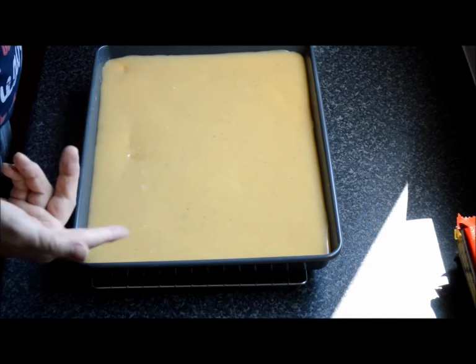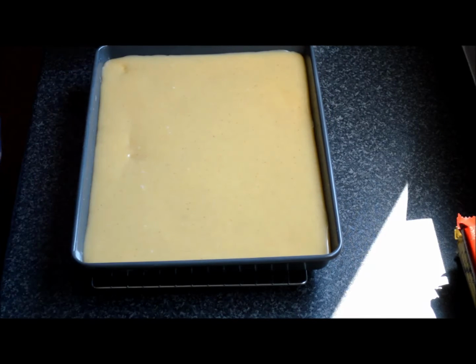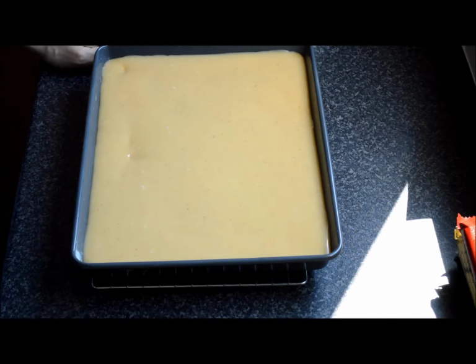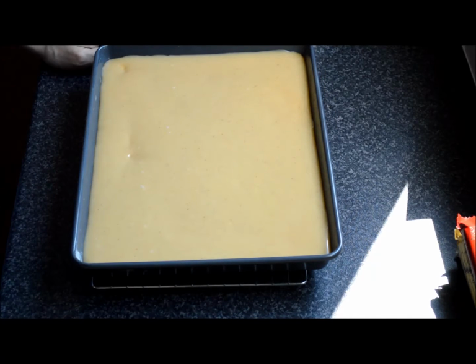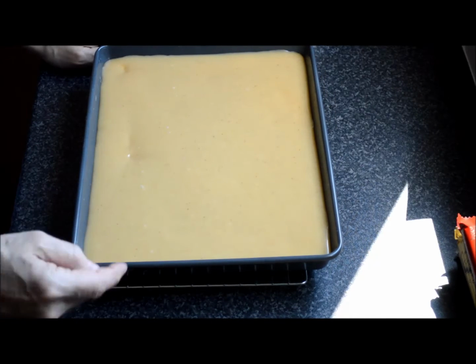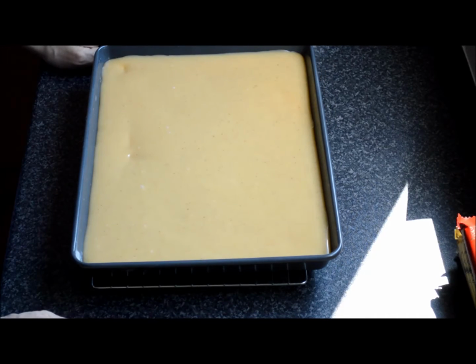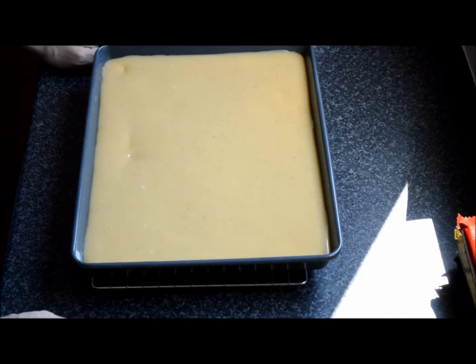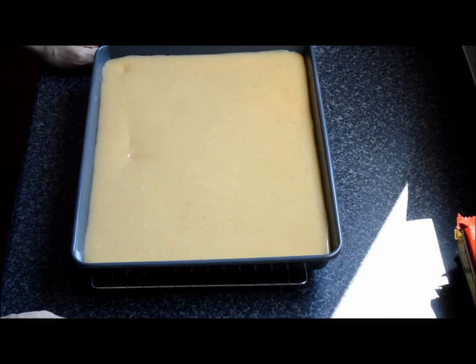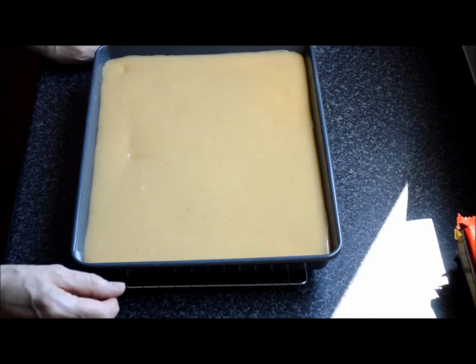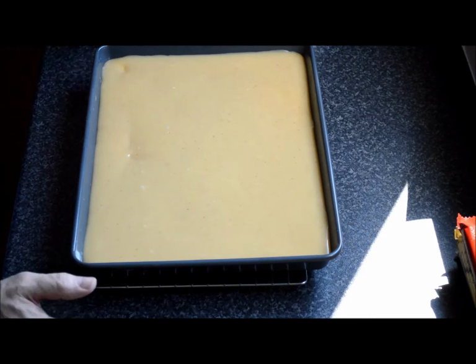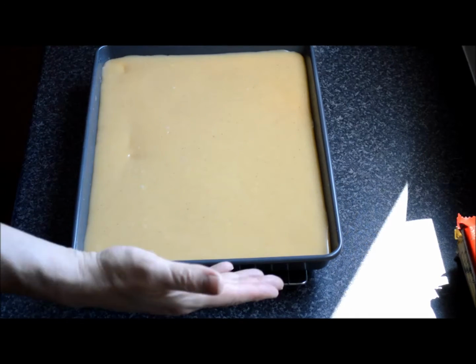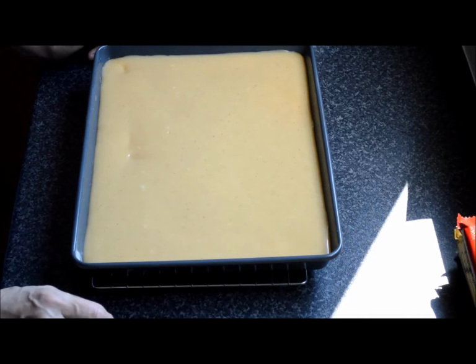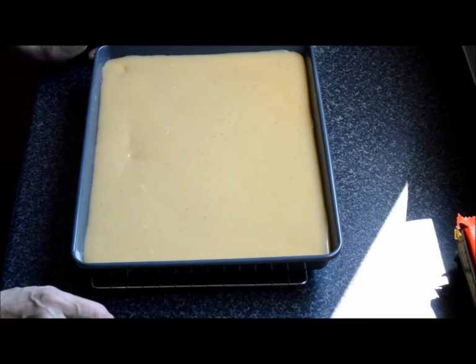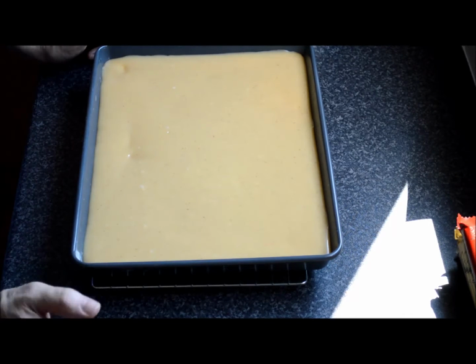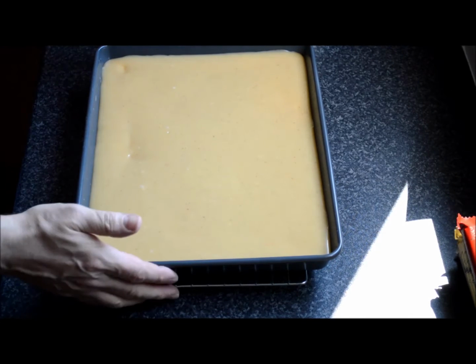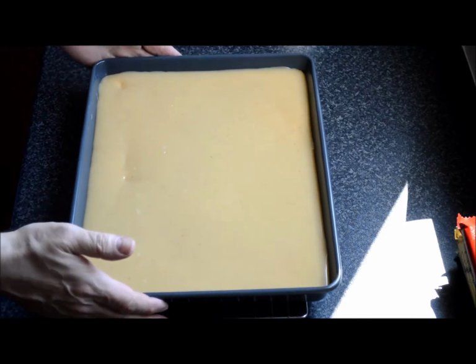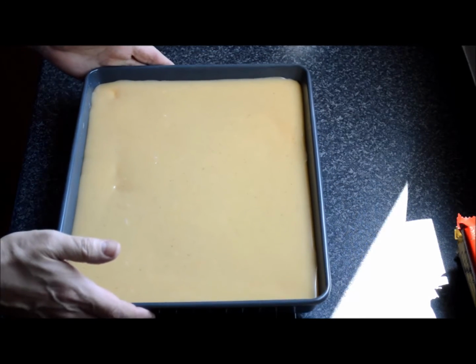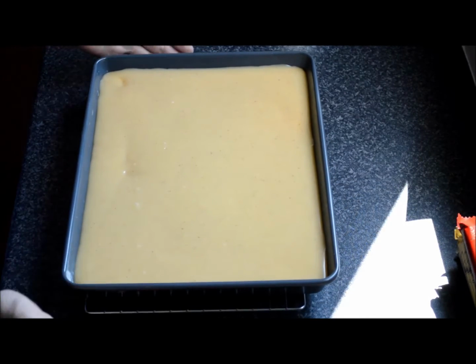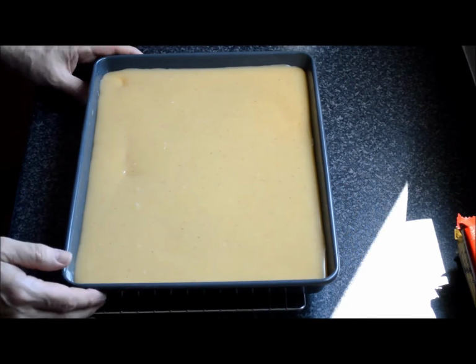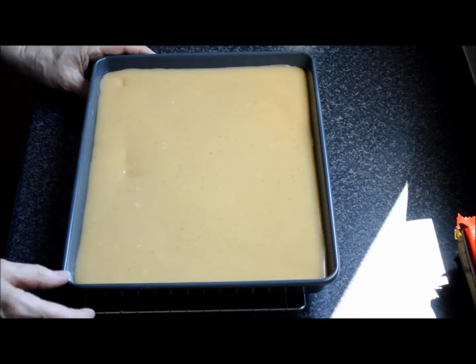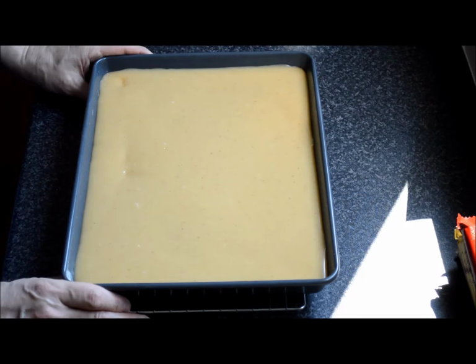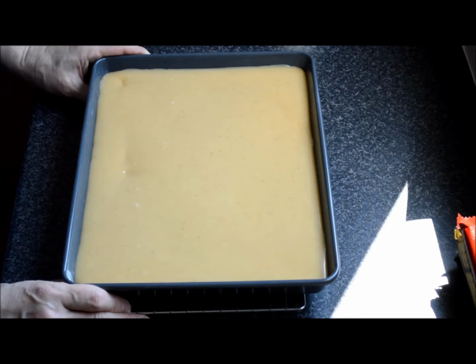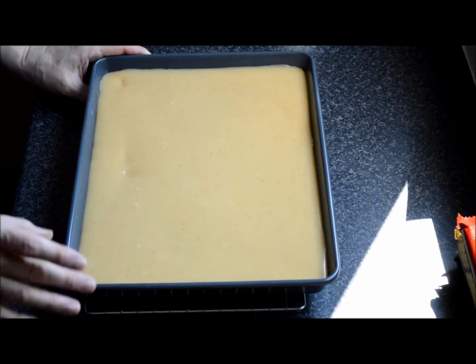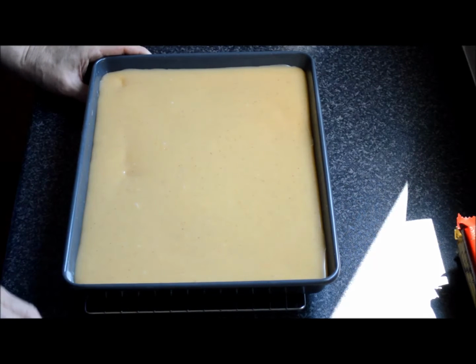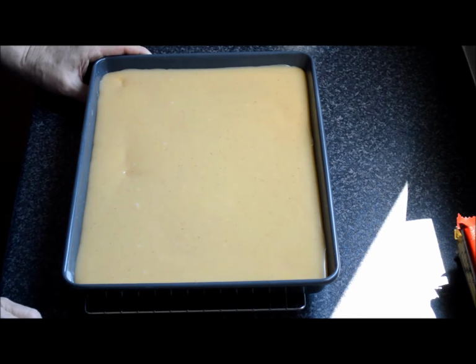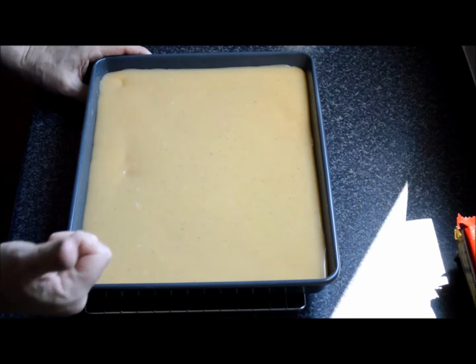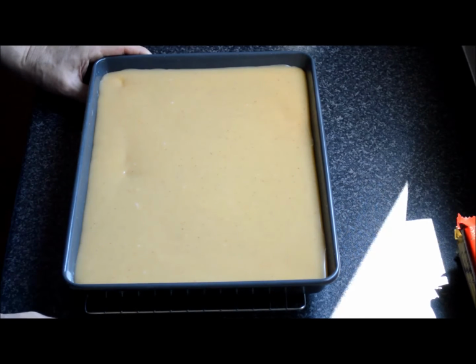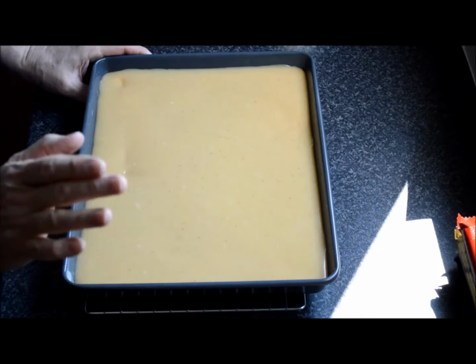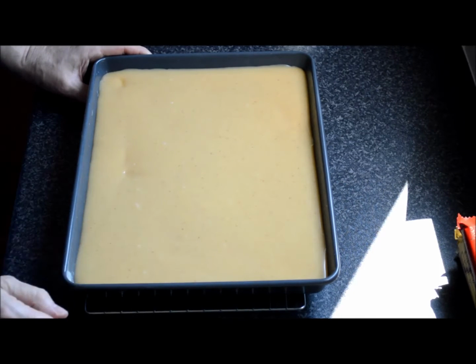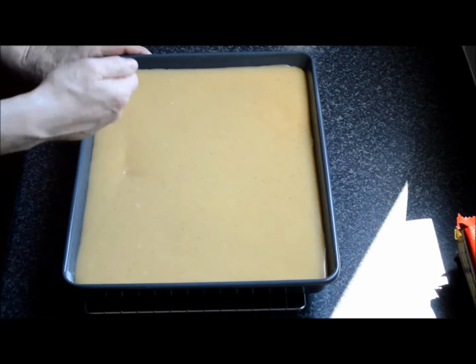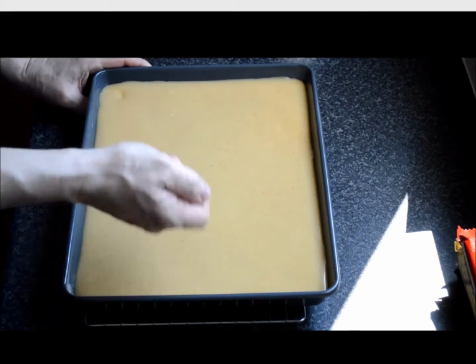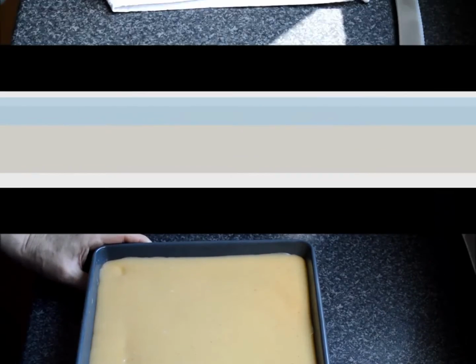You can put that straight in the fridge to let it set, or you can leave it out at room temperature. If you want it set quickly, put it in the fridge. Once it's set, melt your chocolate at the right temperature and lay your chocolate on.